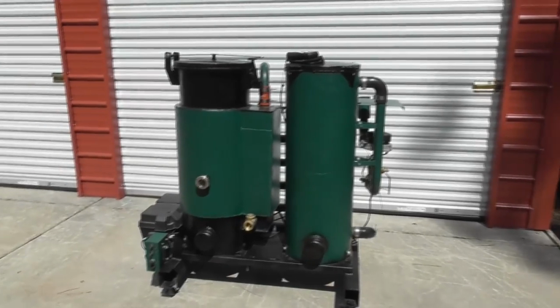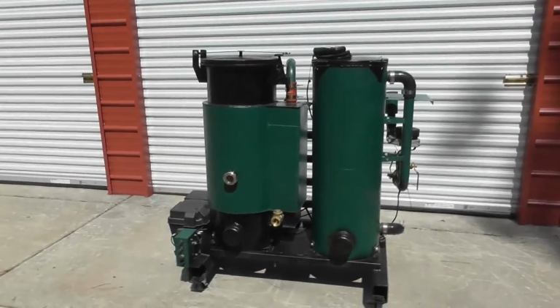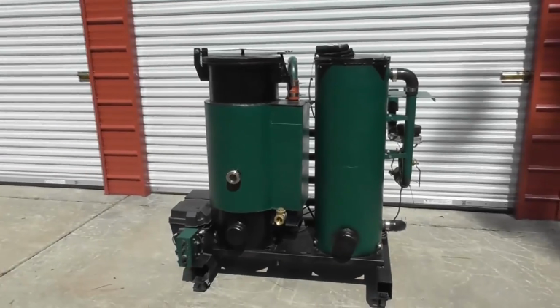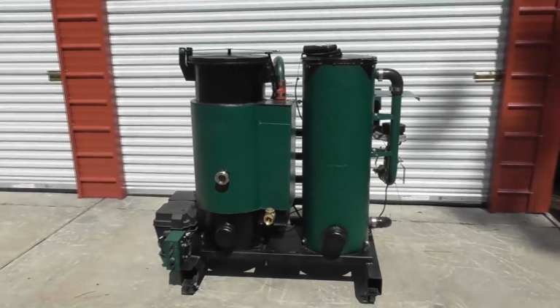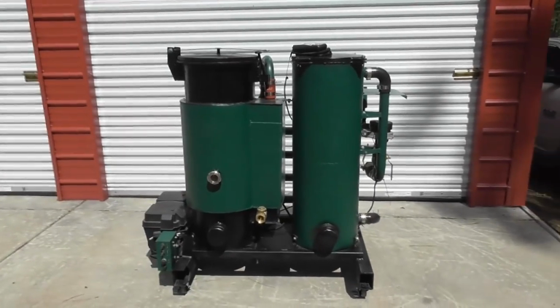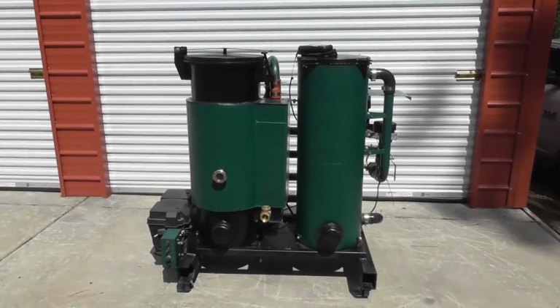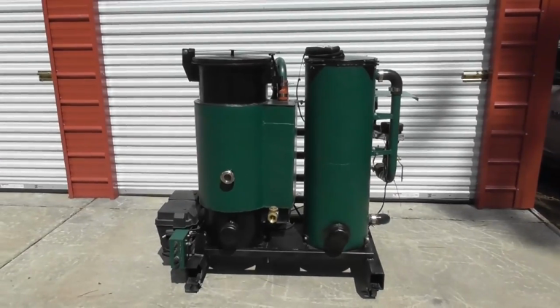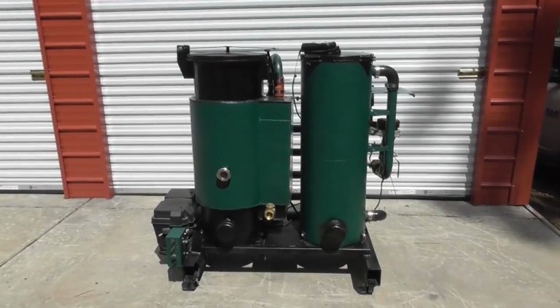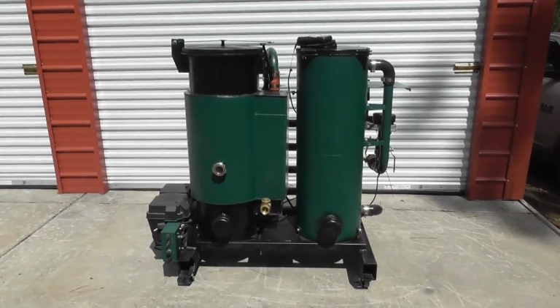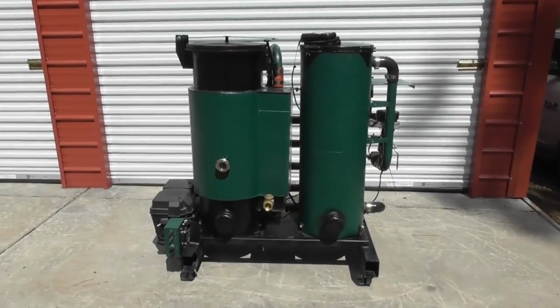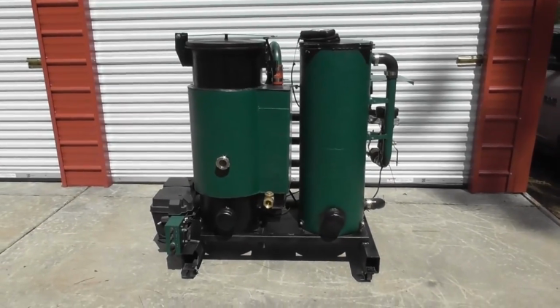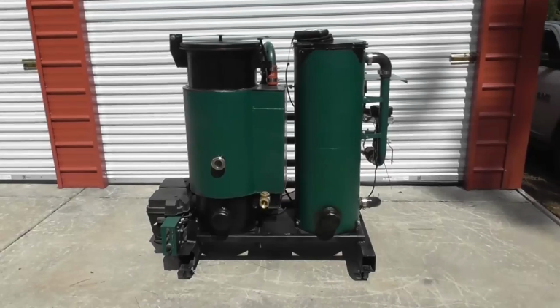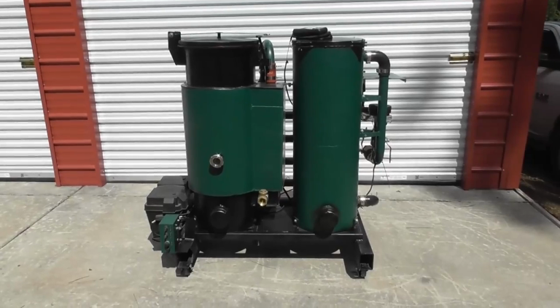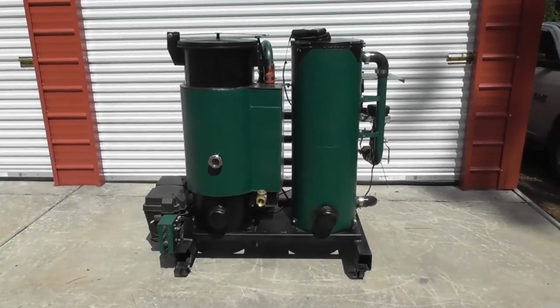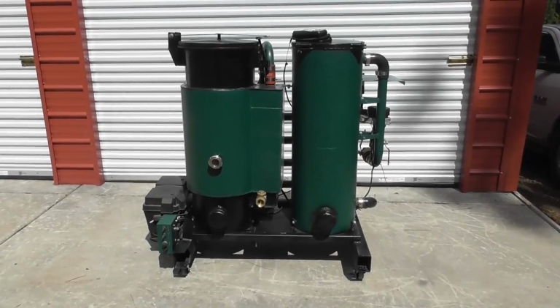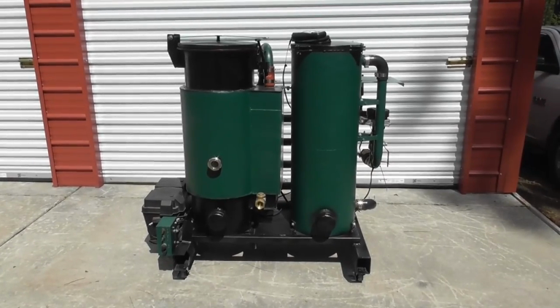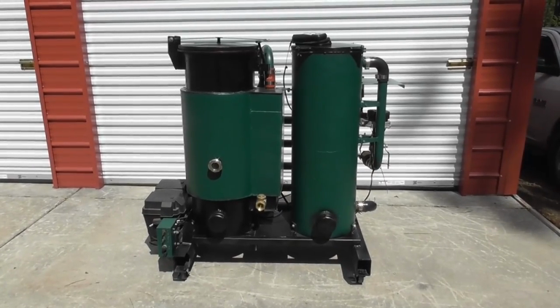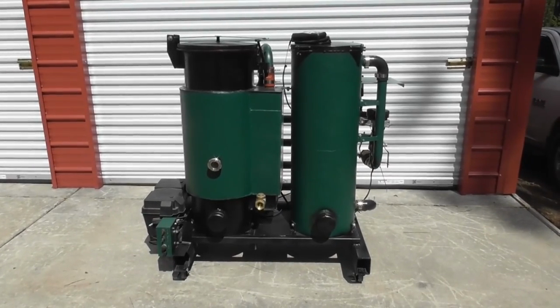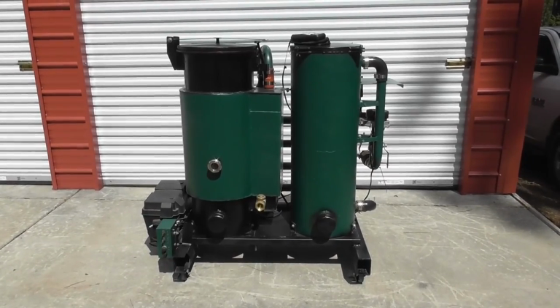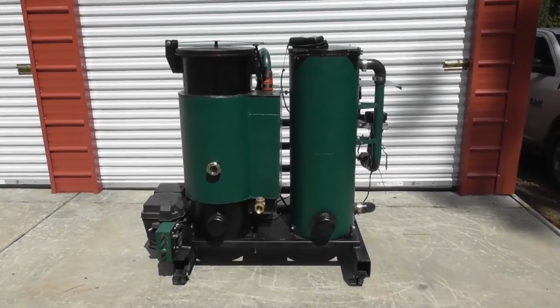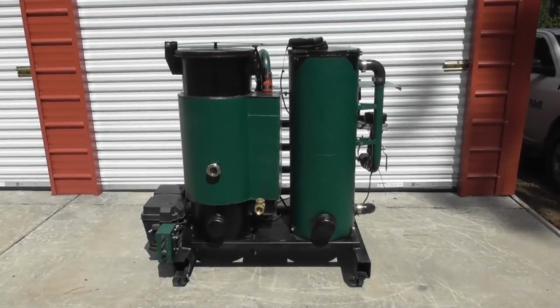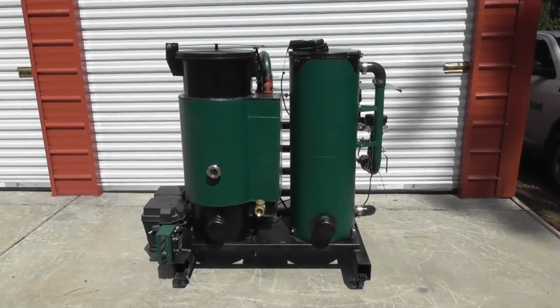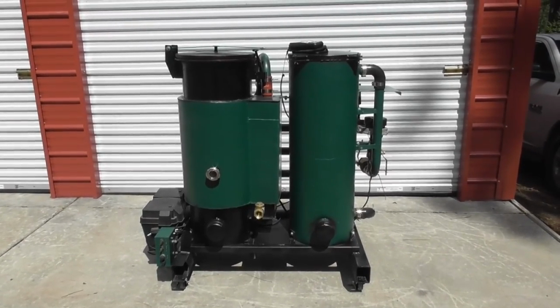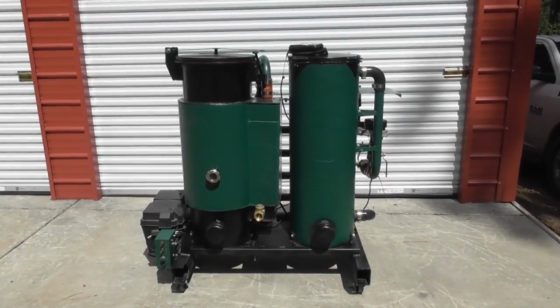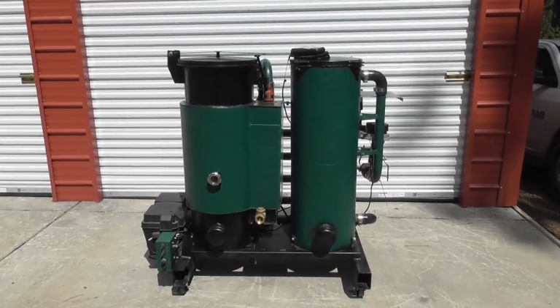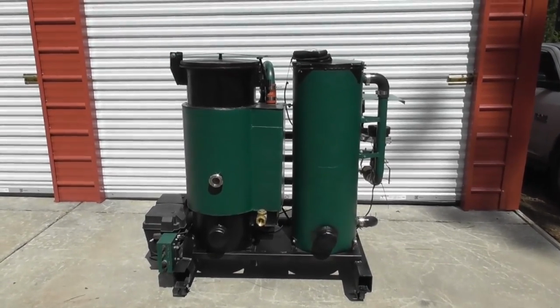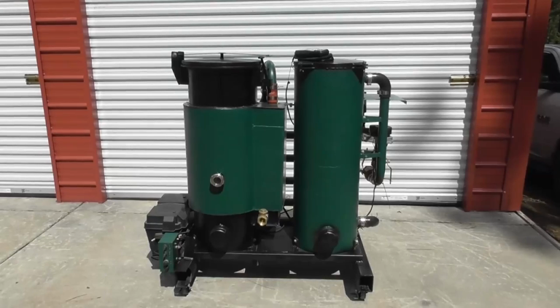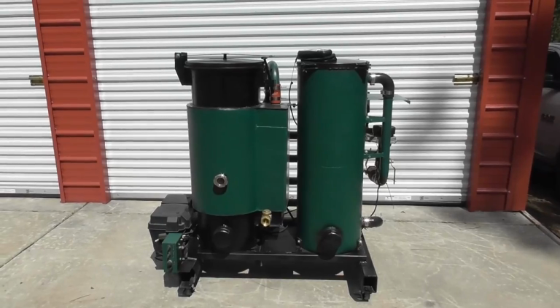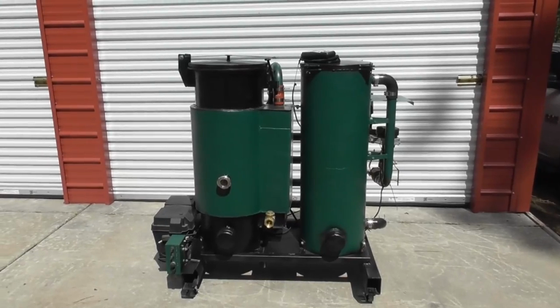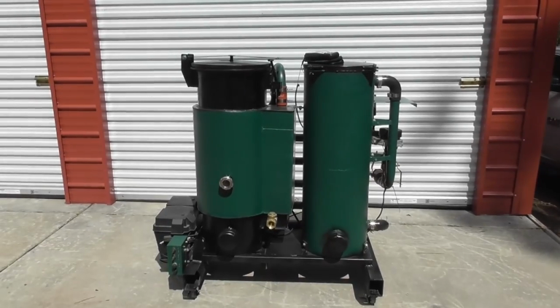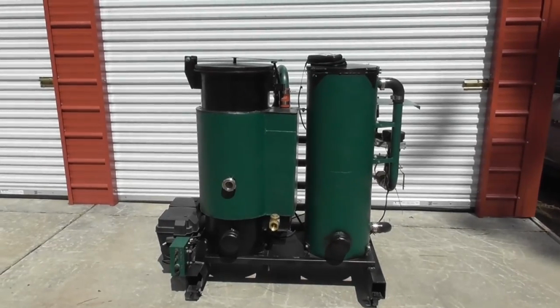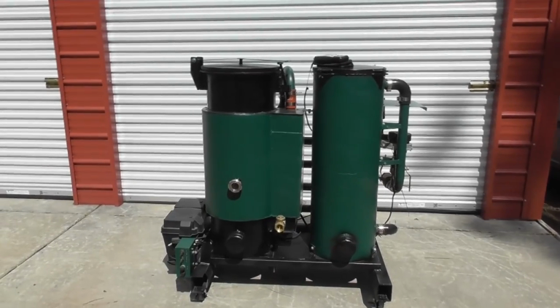I just wanted to touch base with you guys, let you know this is what we're going to be building. And yes, you can build this gasifier — just stay tuned and we'll help you get there. Thanks a lot.